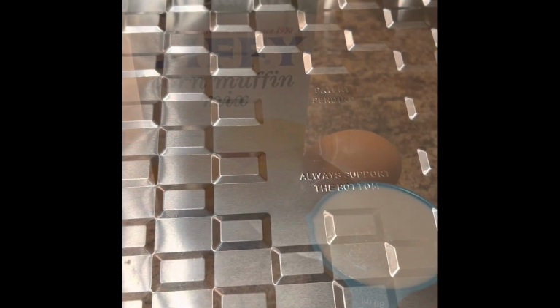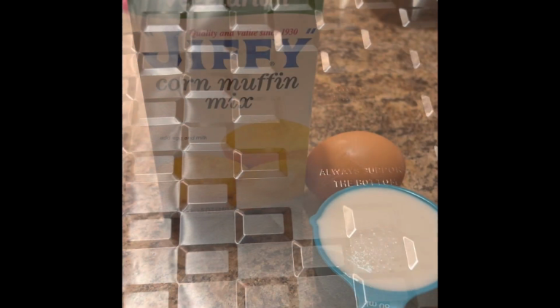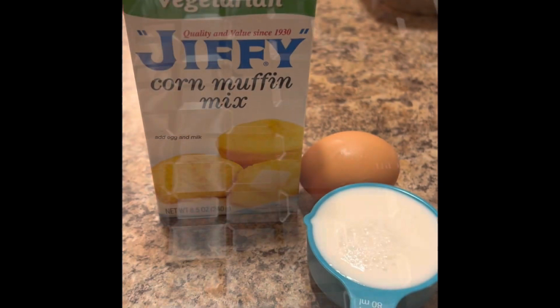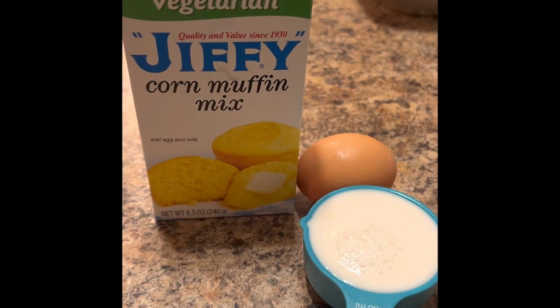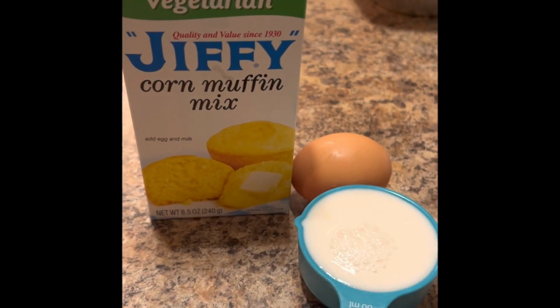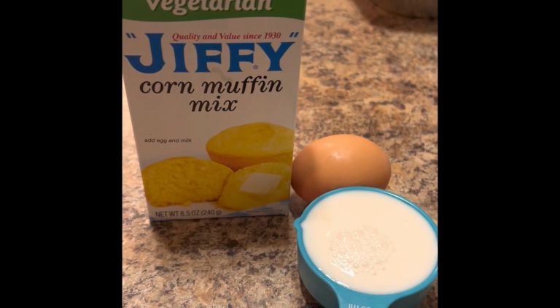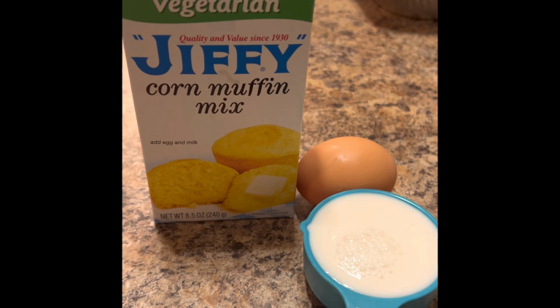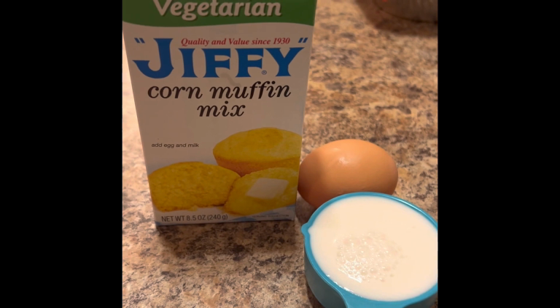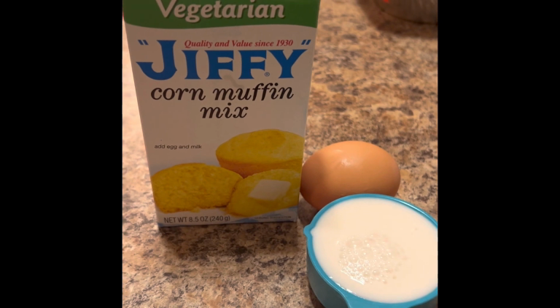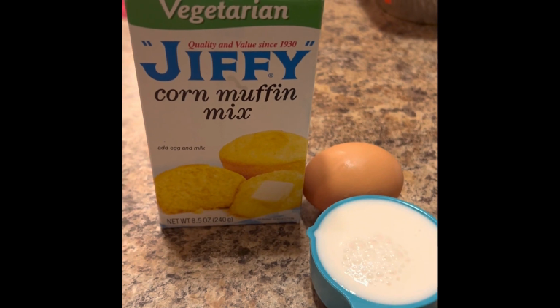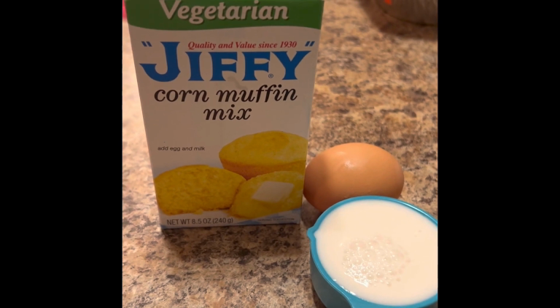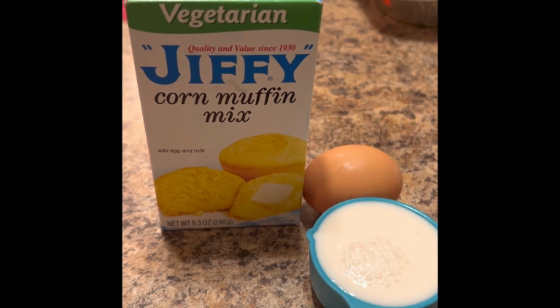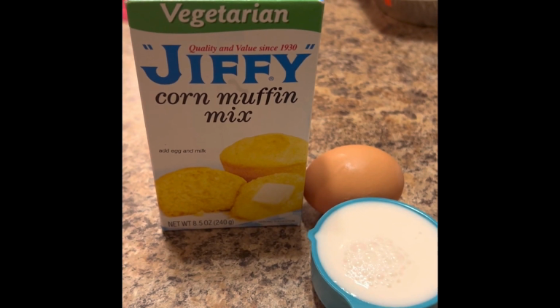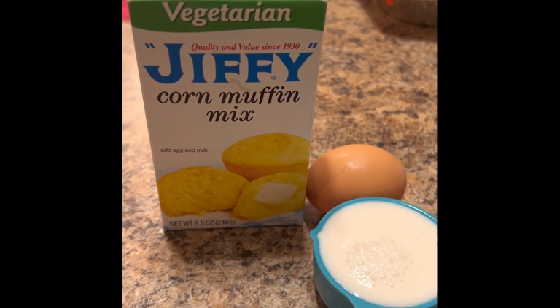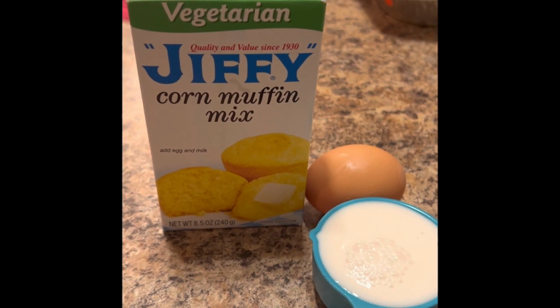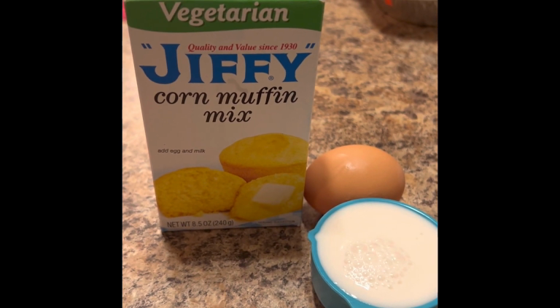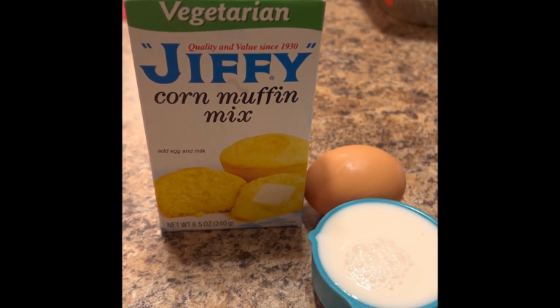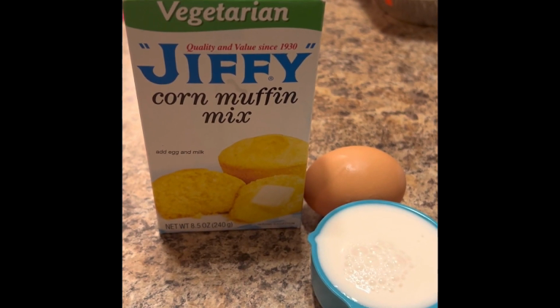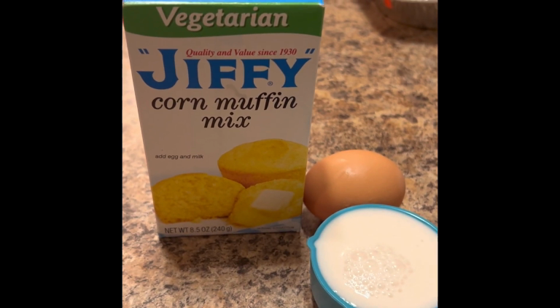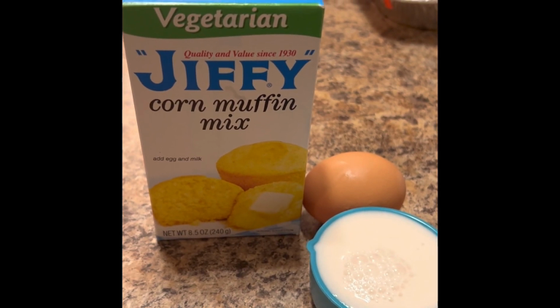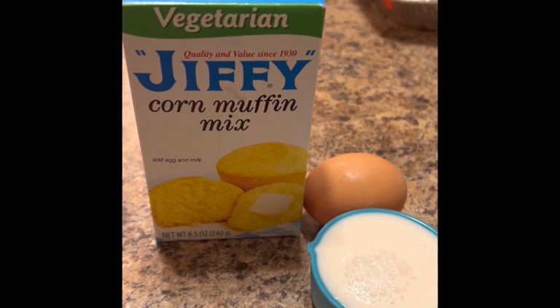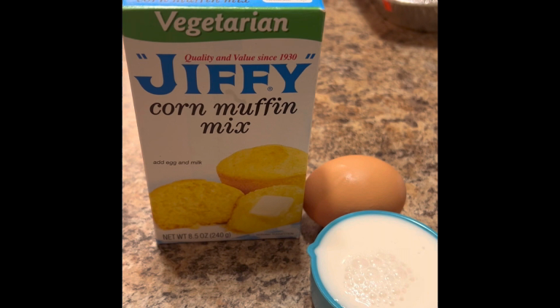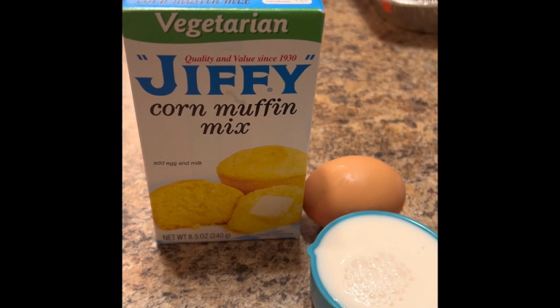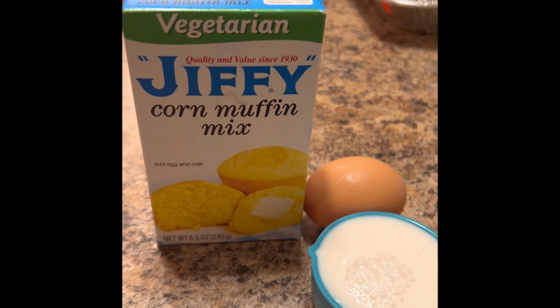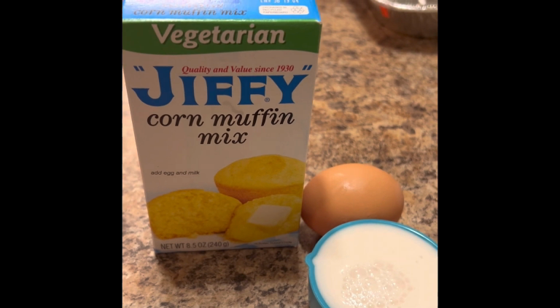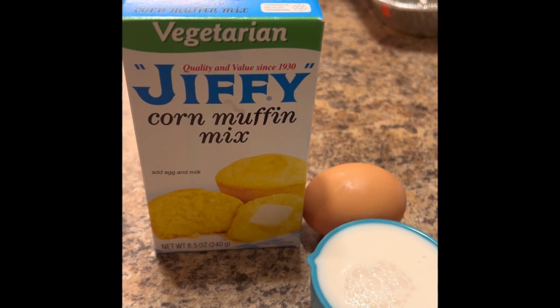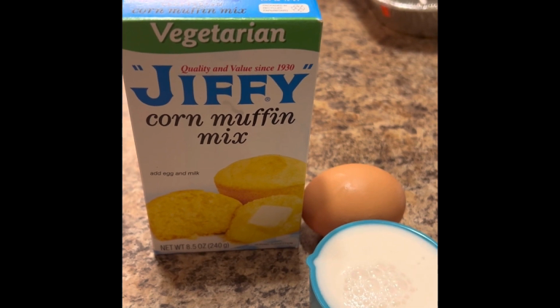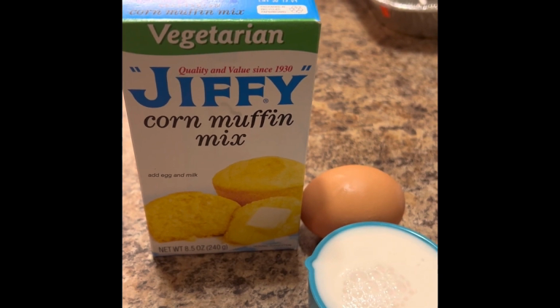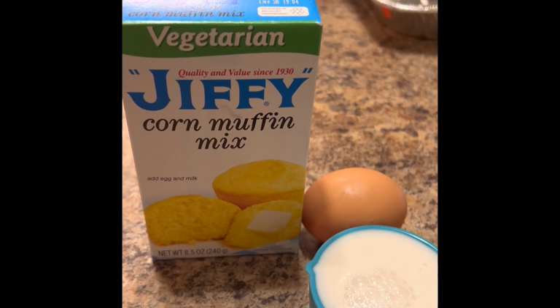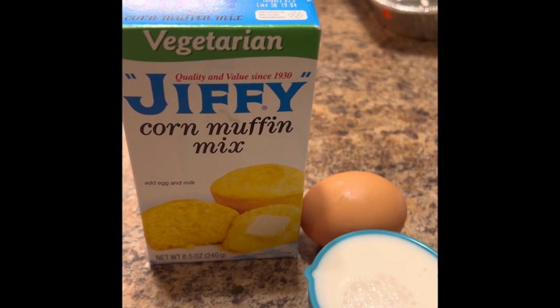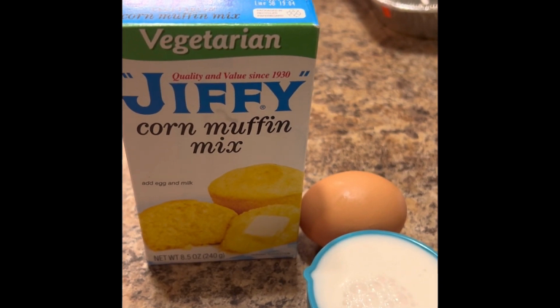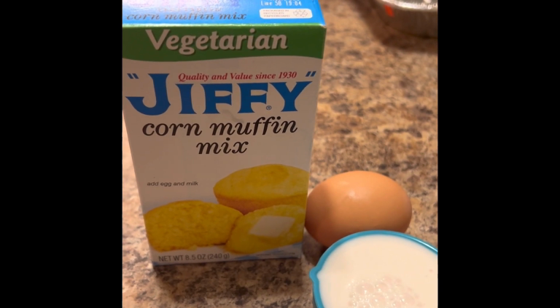First step is to prepare the cornbread muffin mix as directed on the box — one egg and one-third cup of milk.